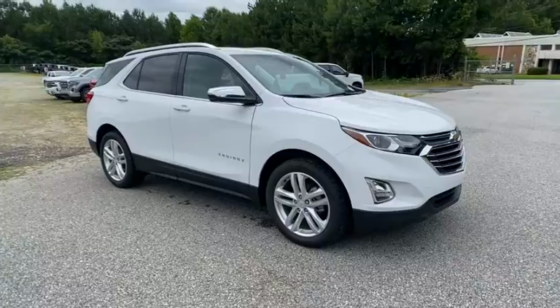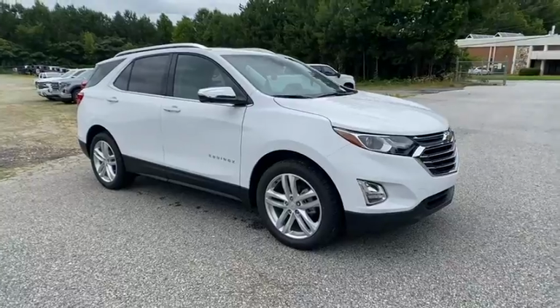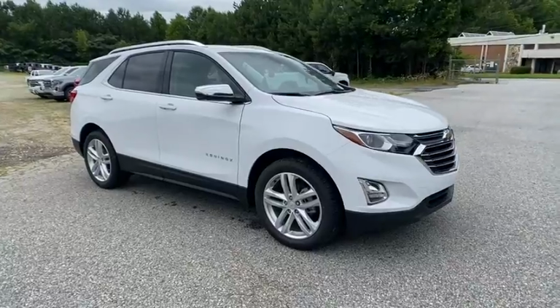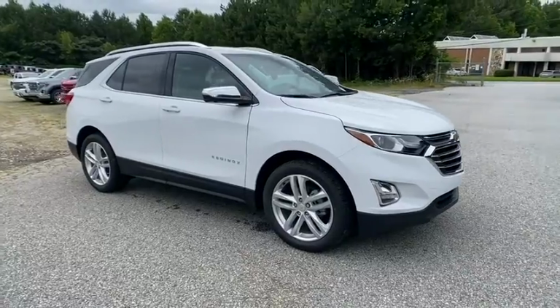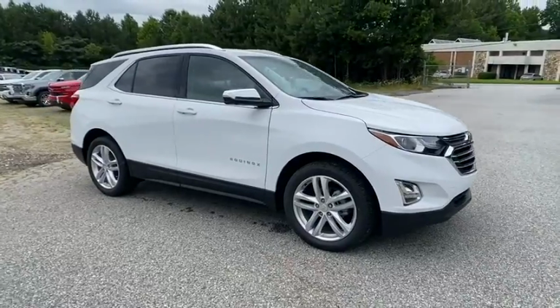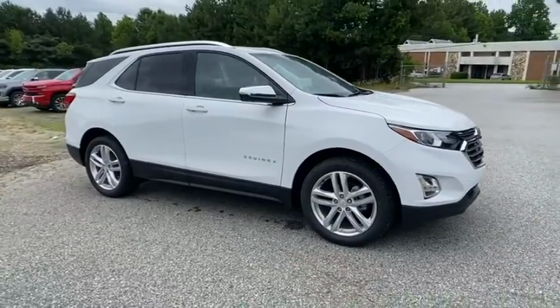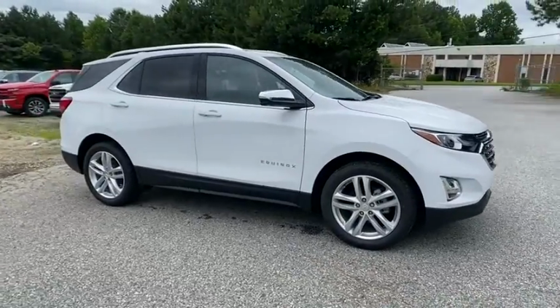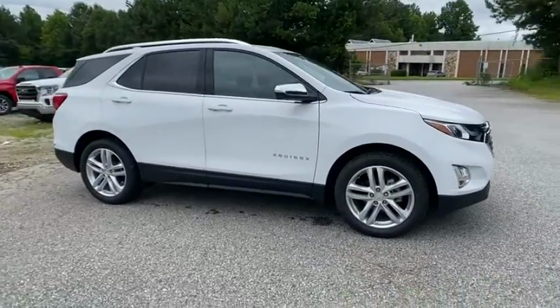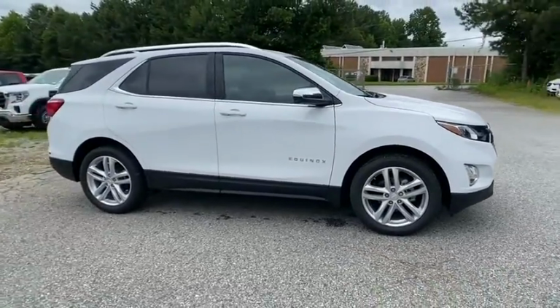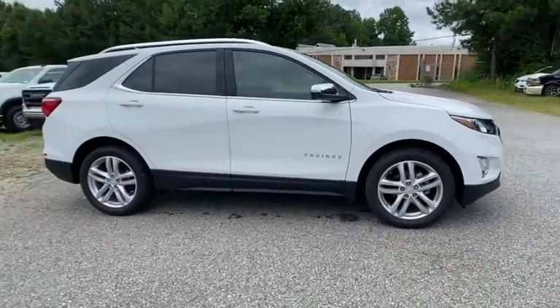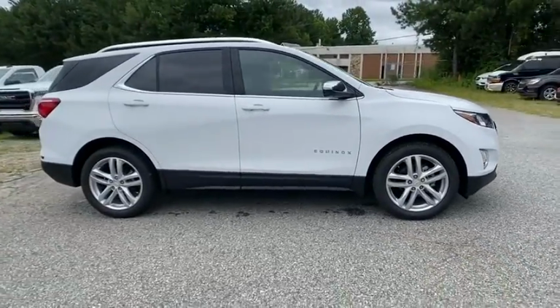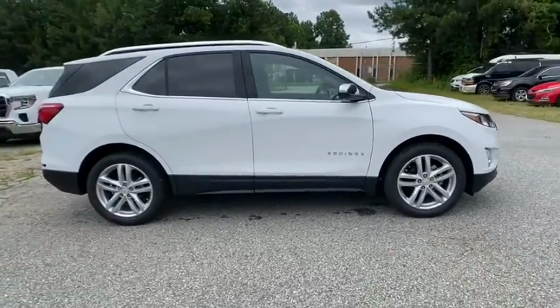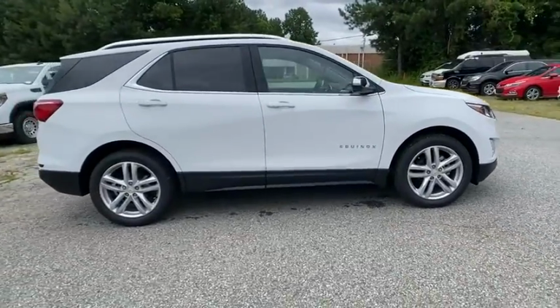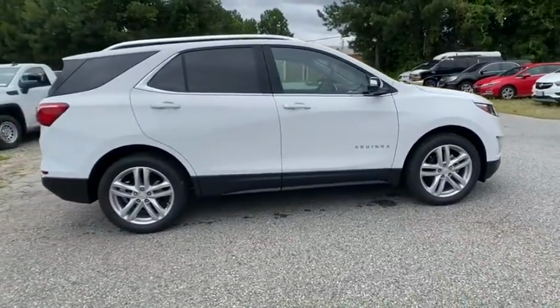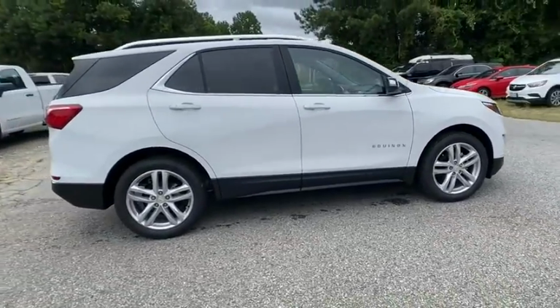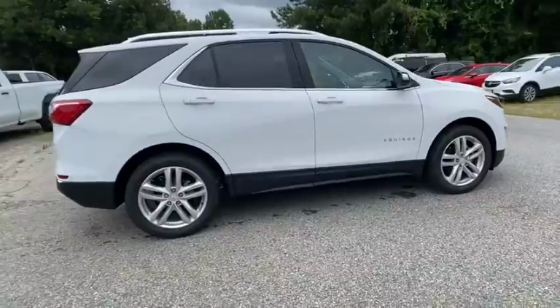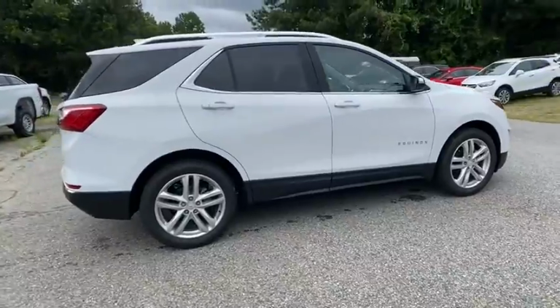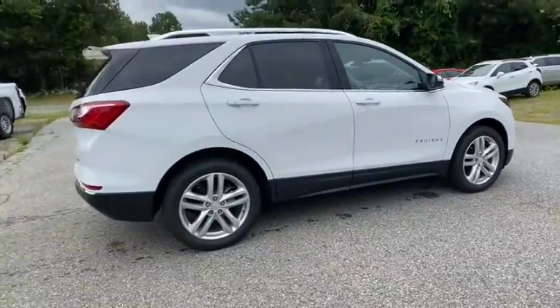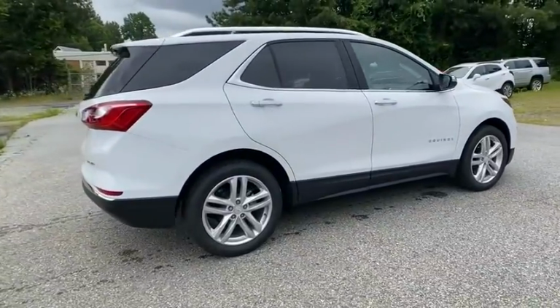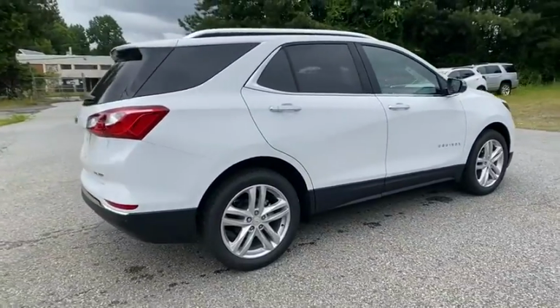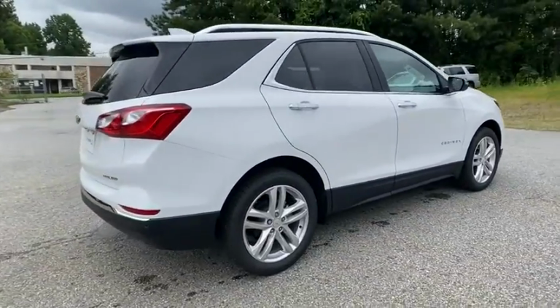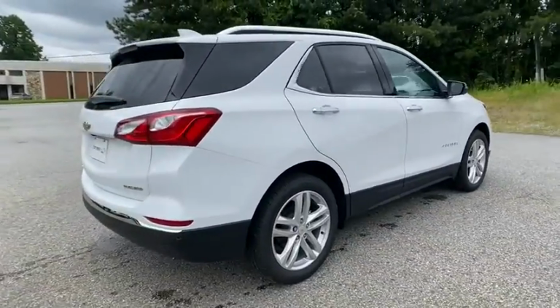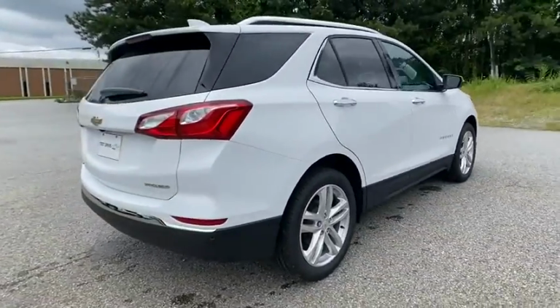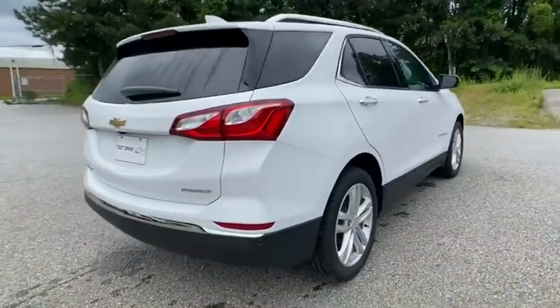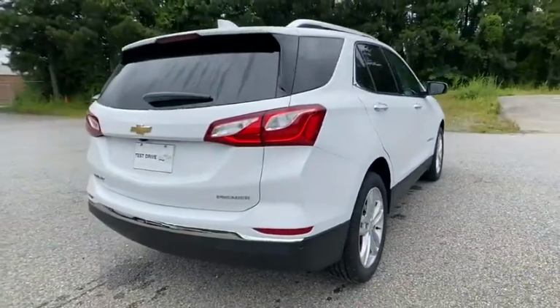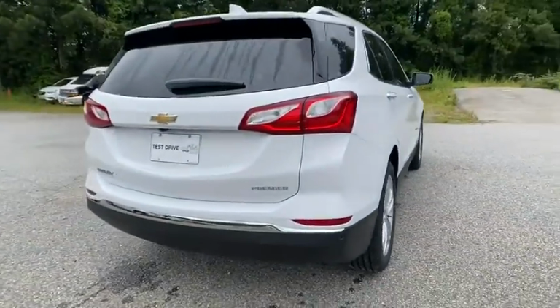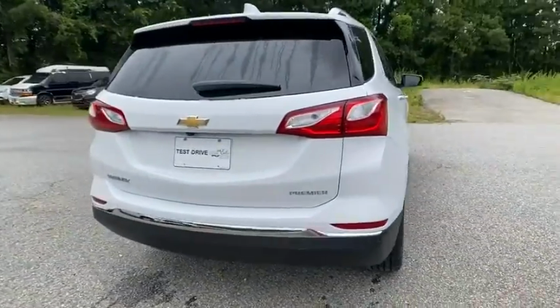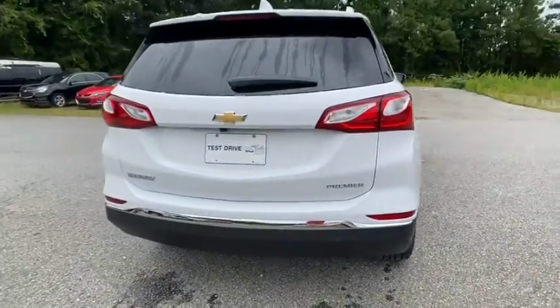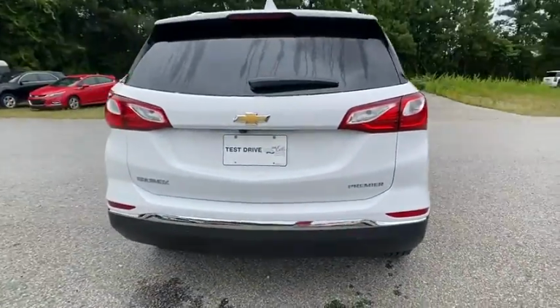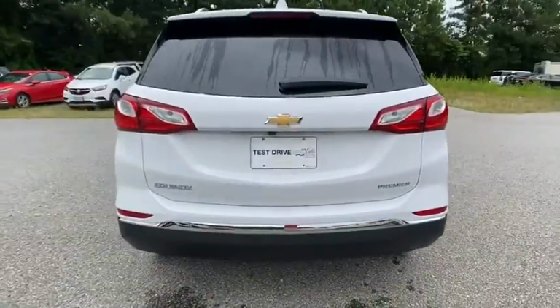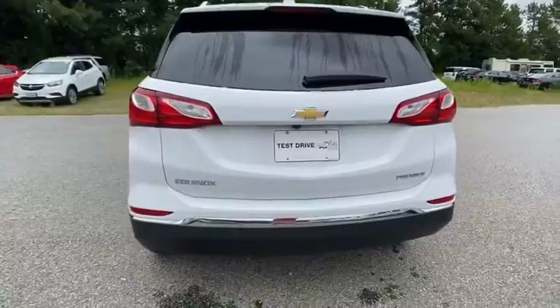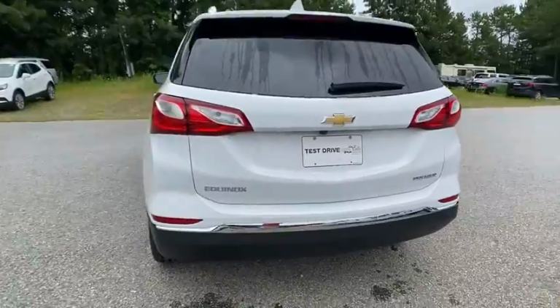Looking for the right vehicle? Check out the 2020 Chevrolet Equinox. Fuel efficiency, safety, and value equals the Chevy Equinox. Here are some of this vehicle's great options.